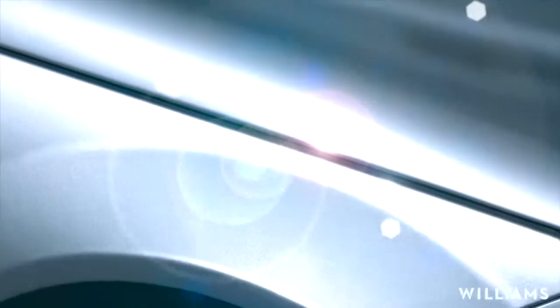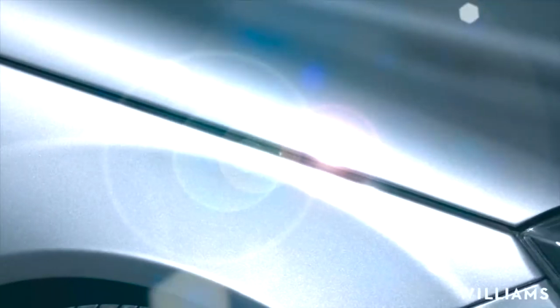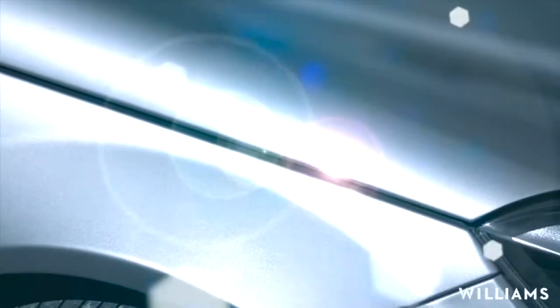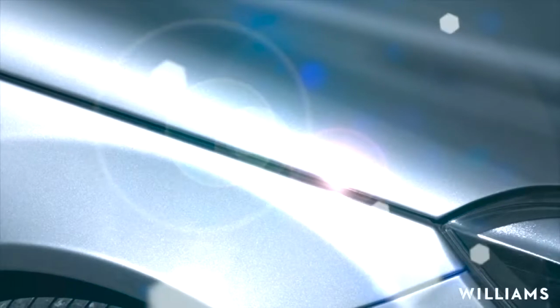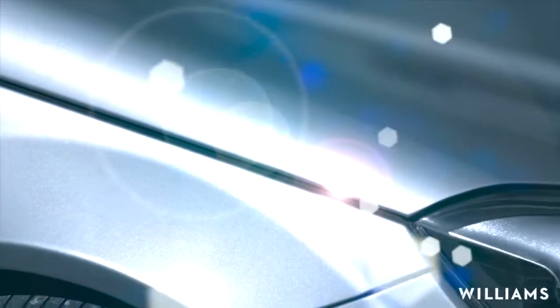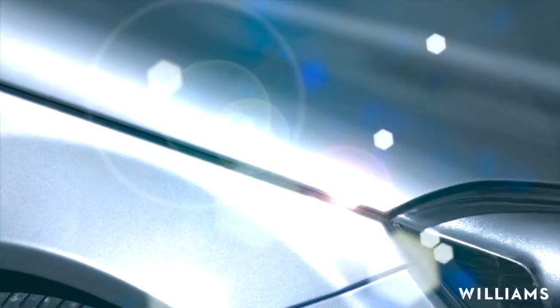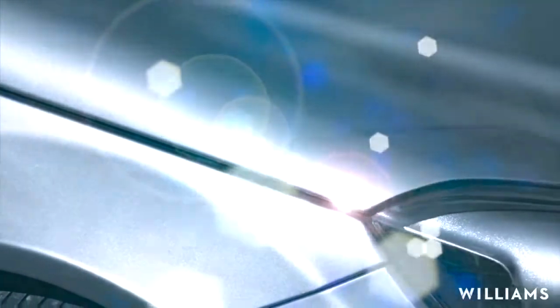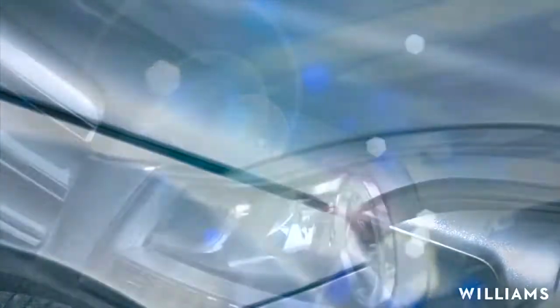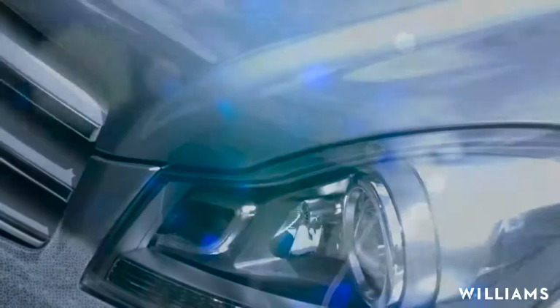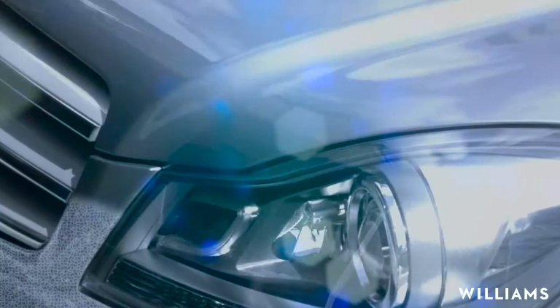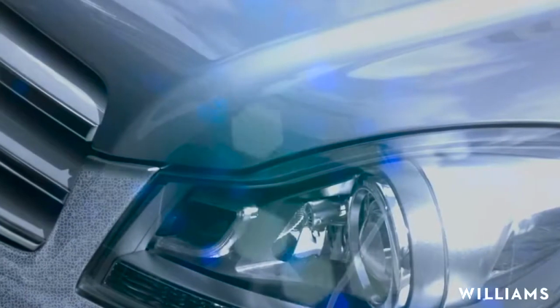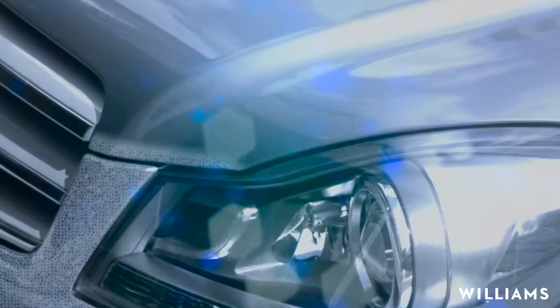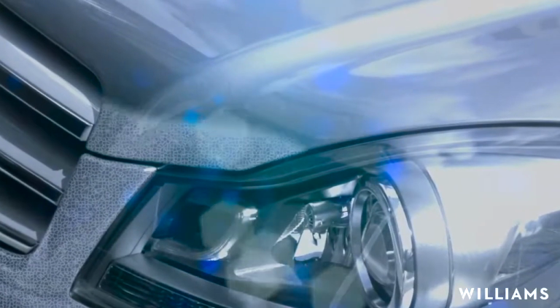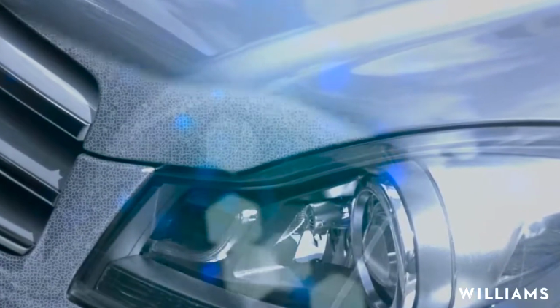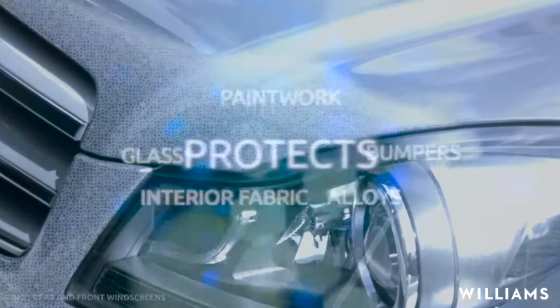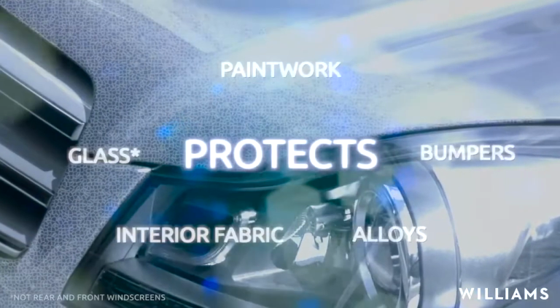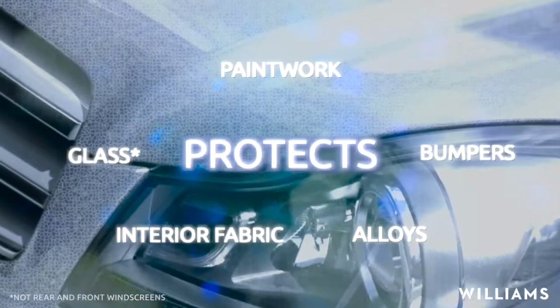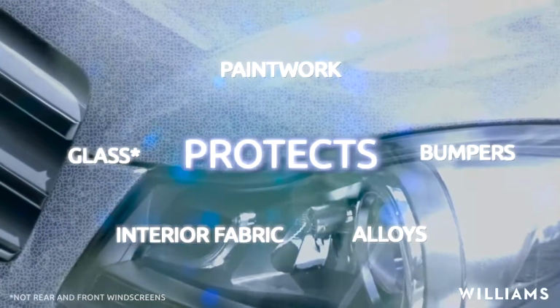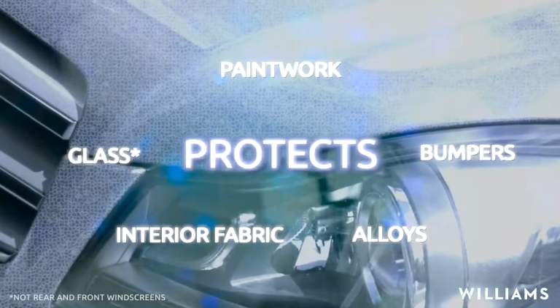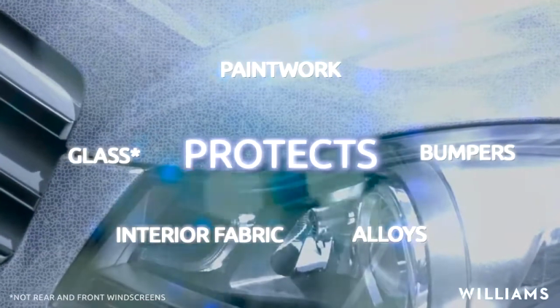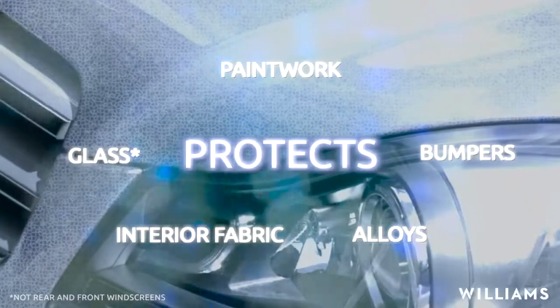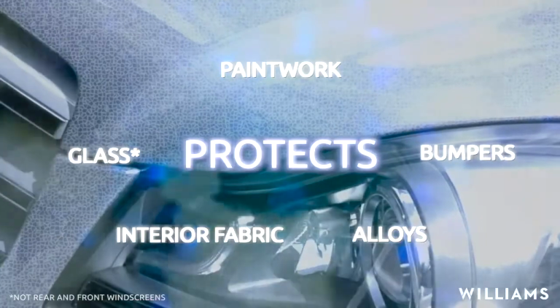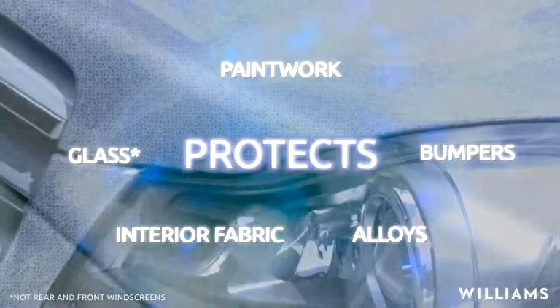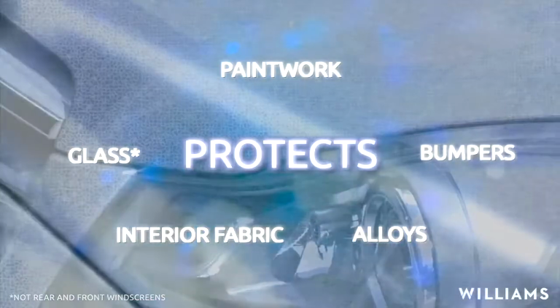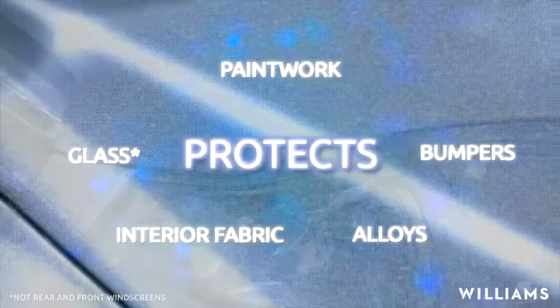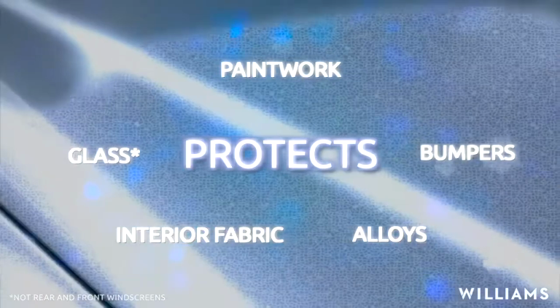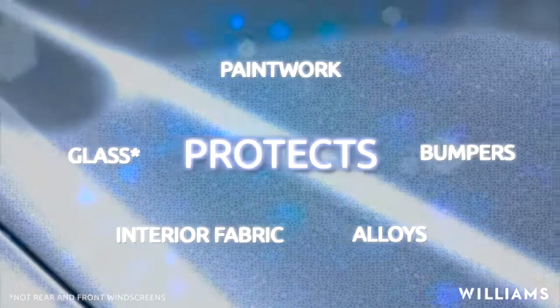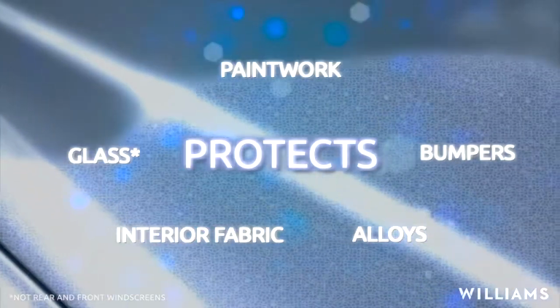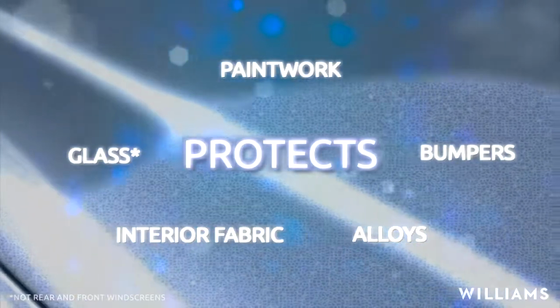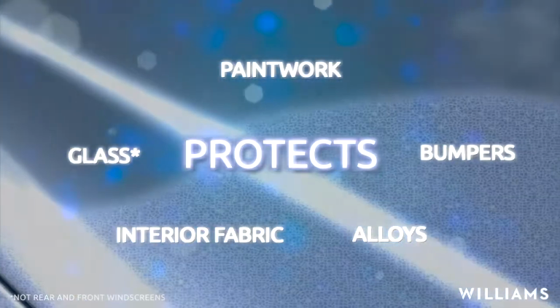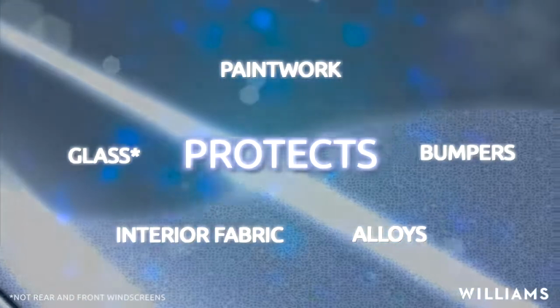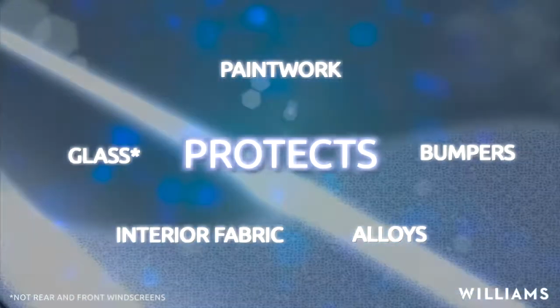The Ceramic Coat technology bonds into the paintwork pores, forming a beautiful, extremely durable, crystal clear ceramic finish.